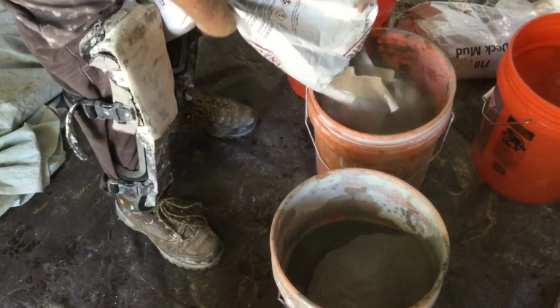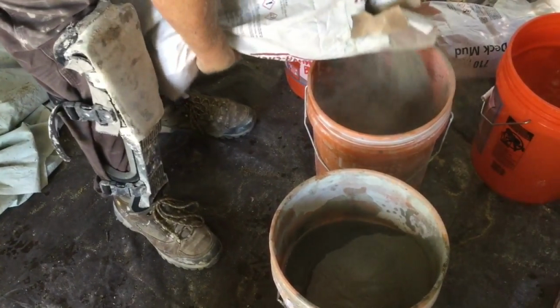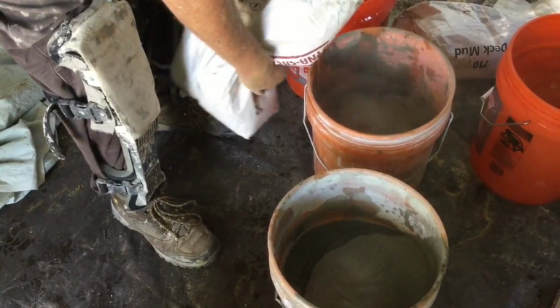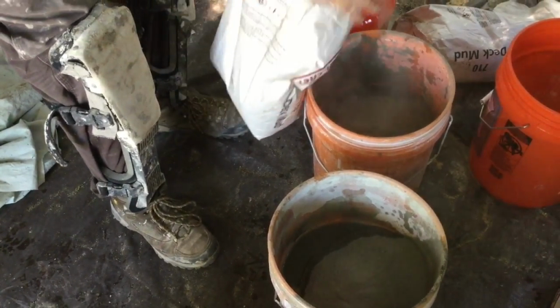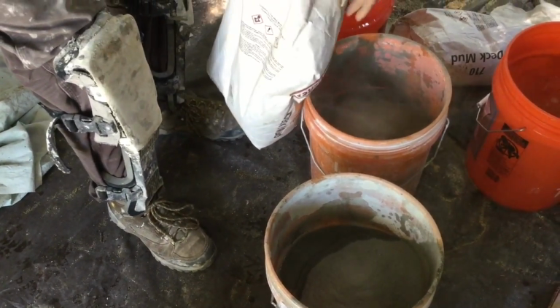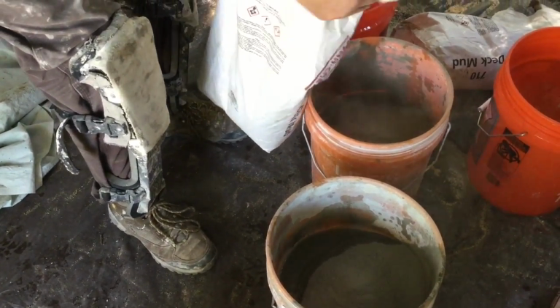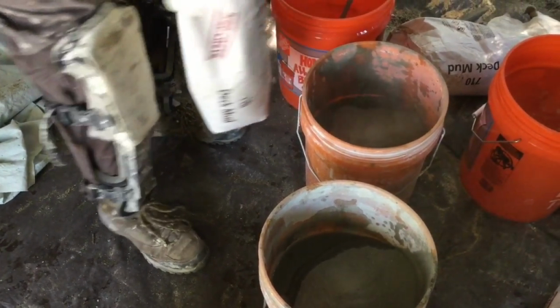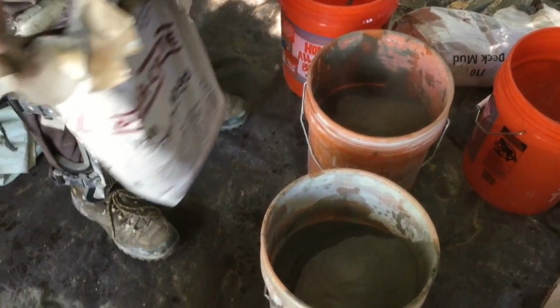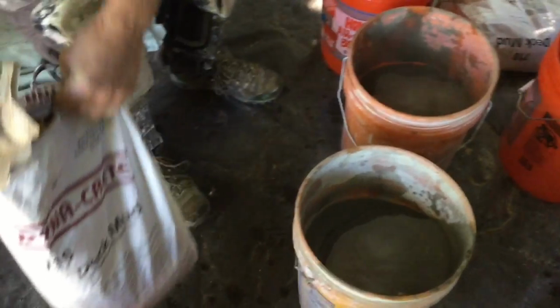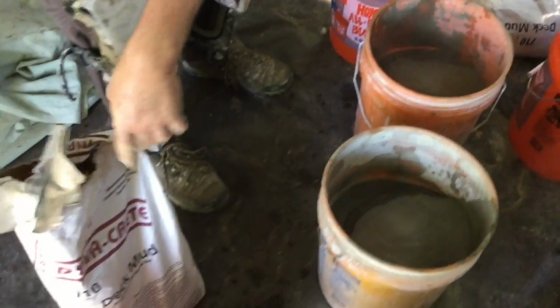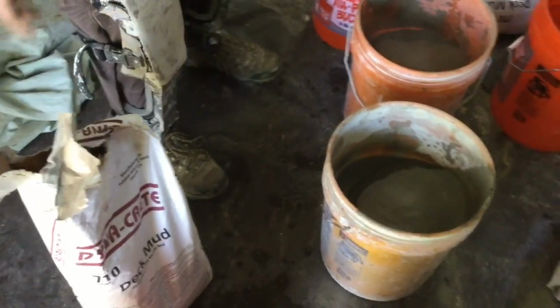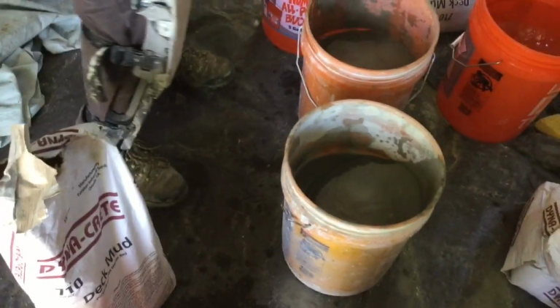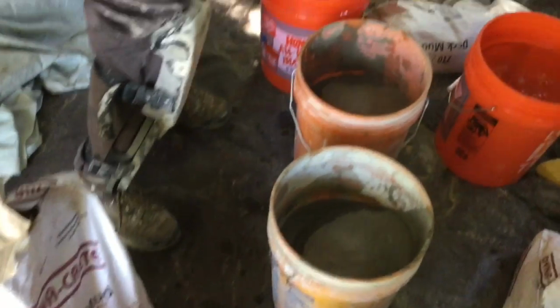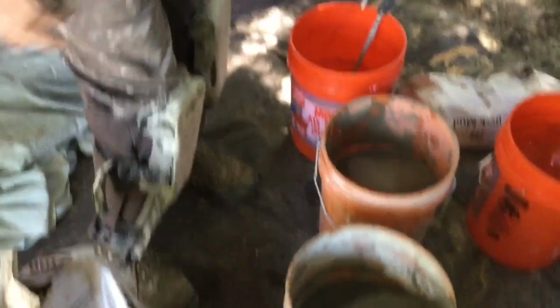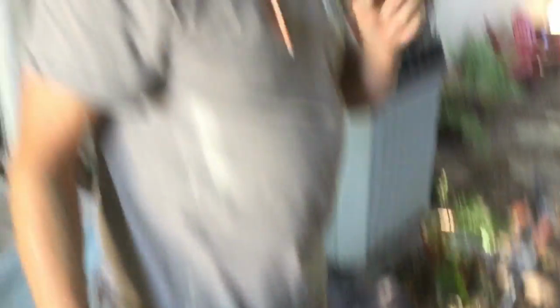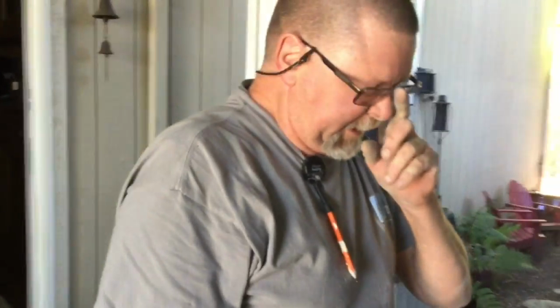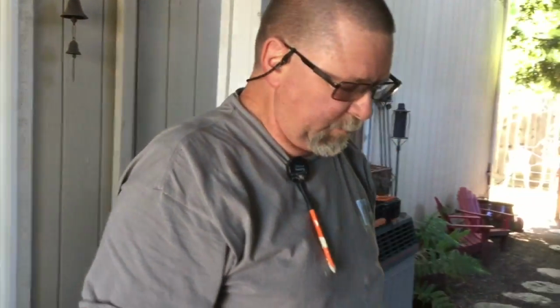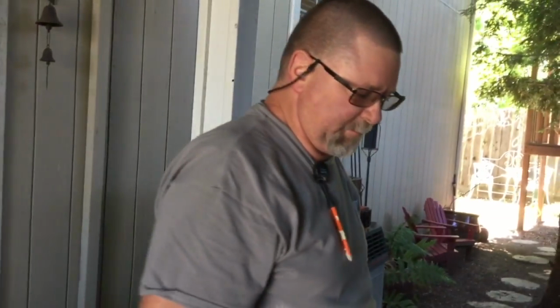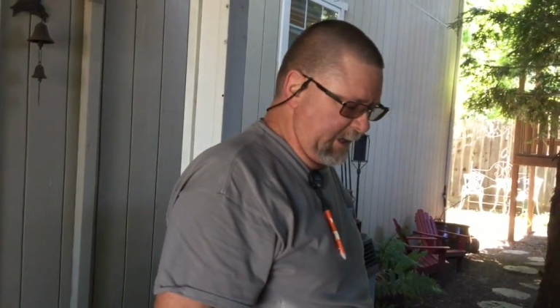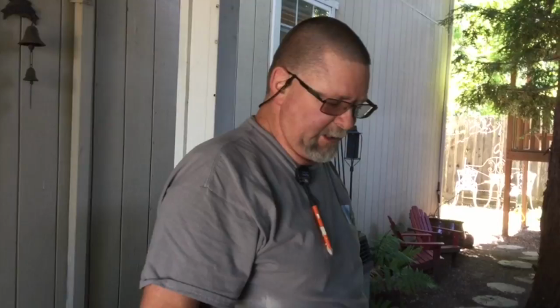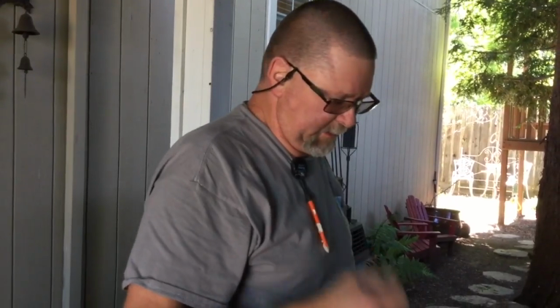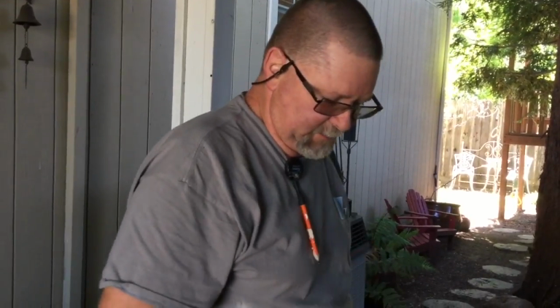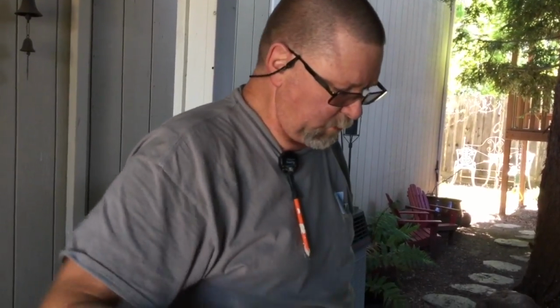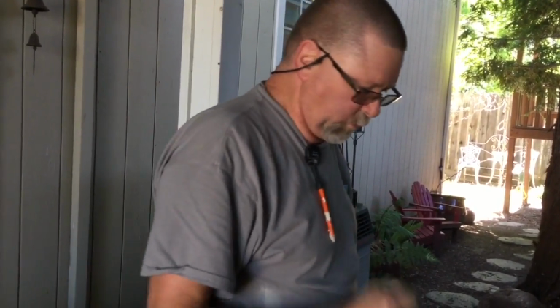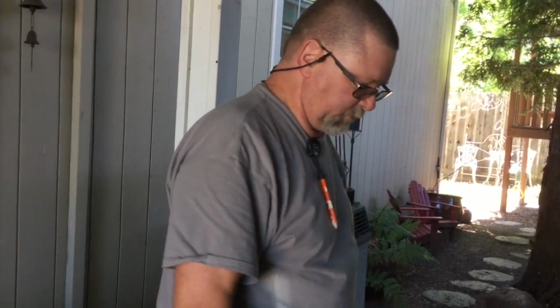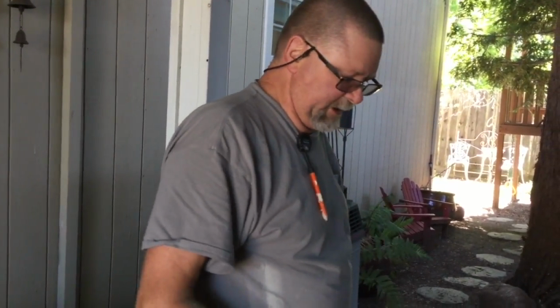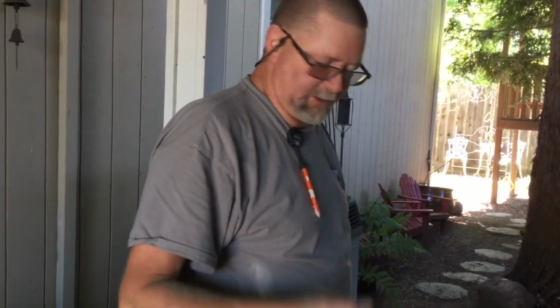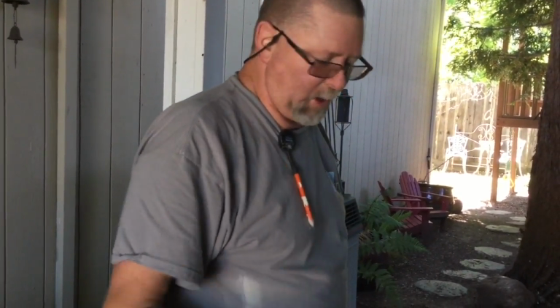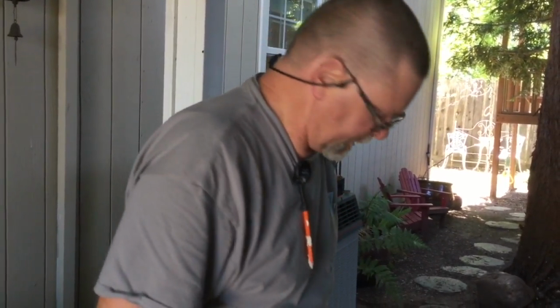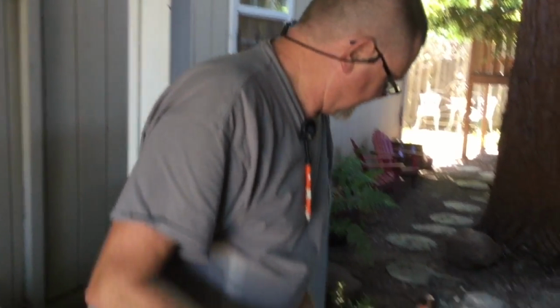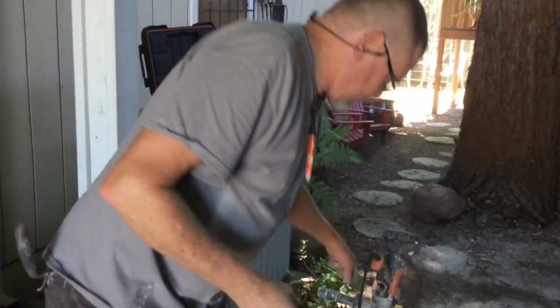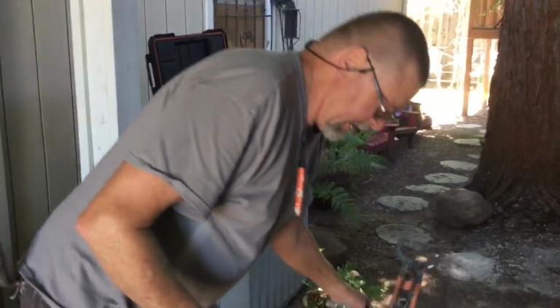The thing I like about this — this is DinoCrete mud. The thing I like about DinoCrete is you can make it a little bit wetter than other brands of mud, and it still works really easy. It doesn't ball up on you, which is nice.